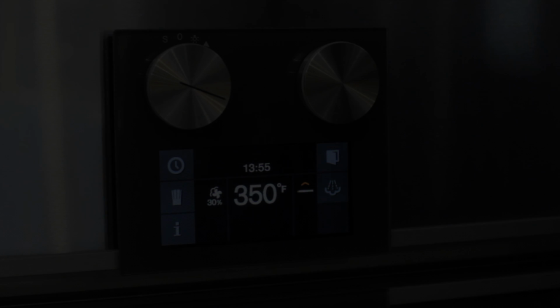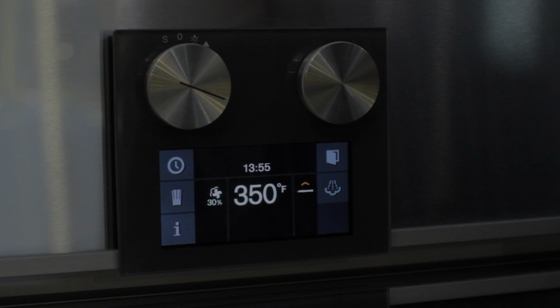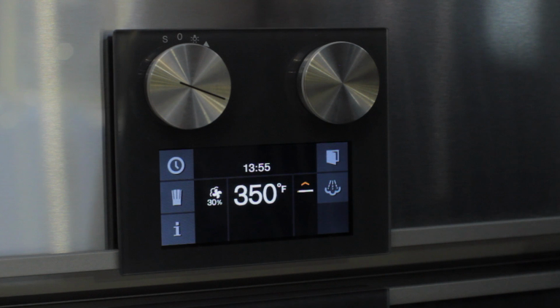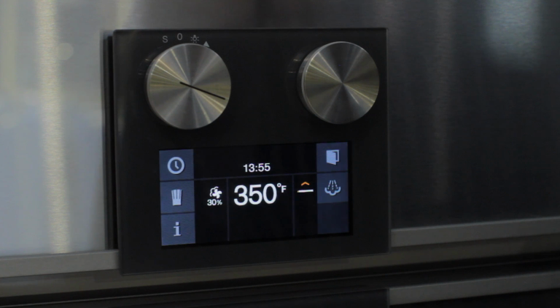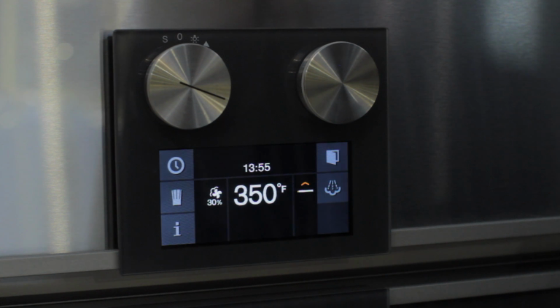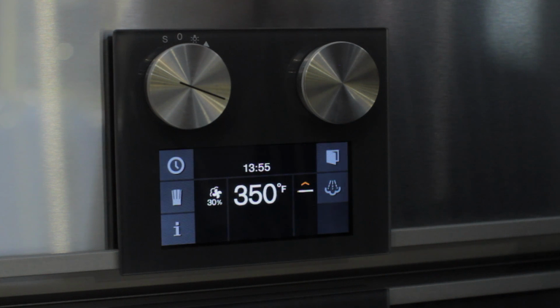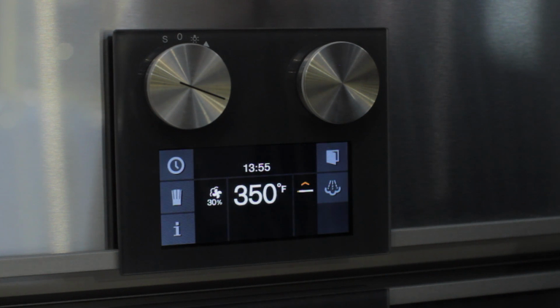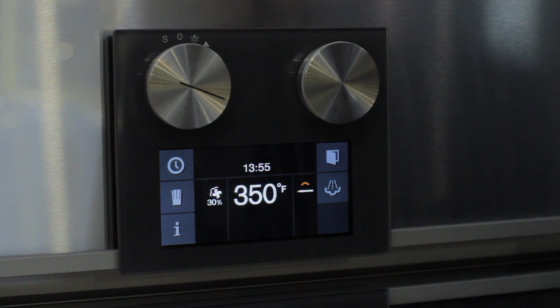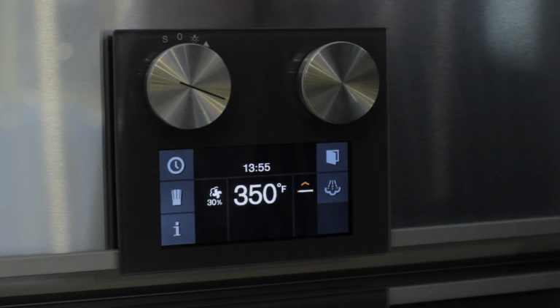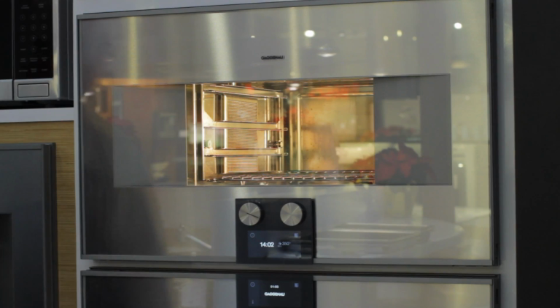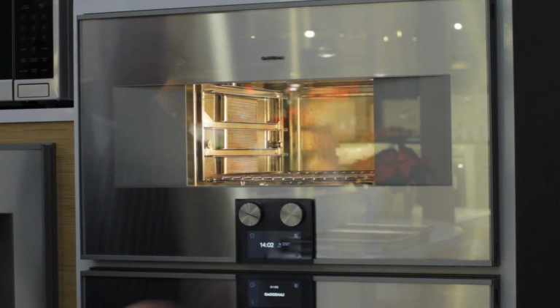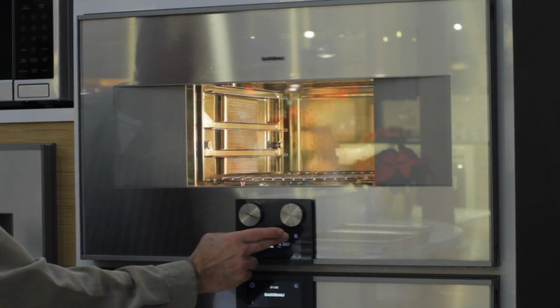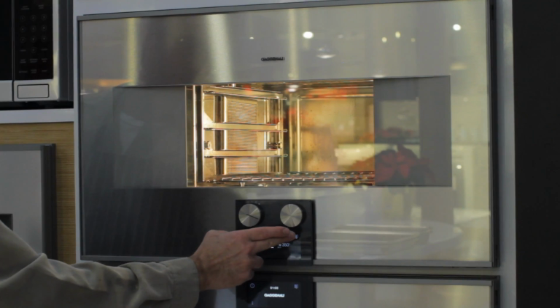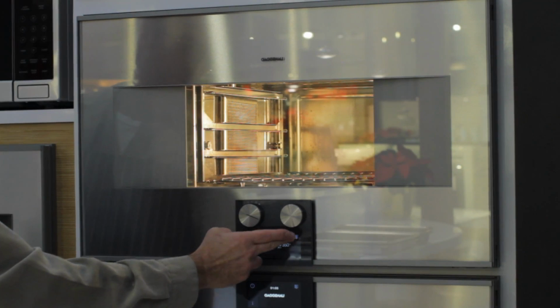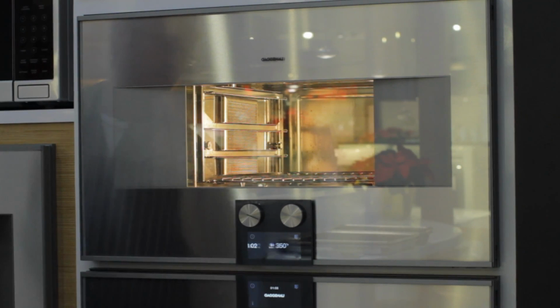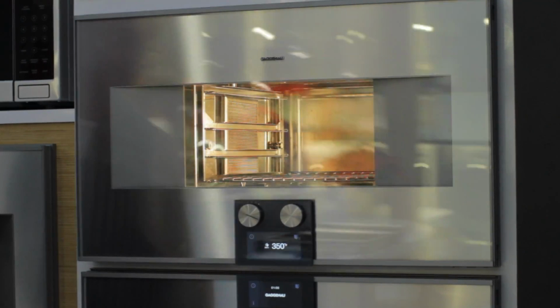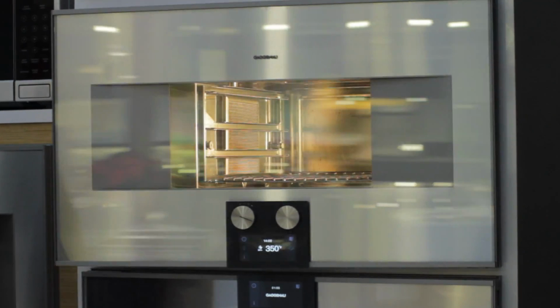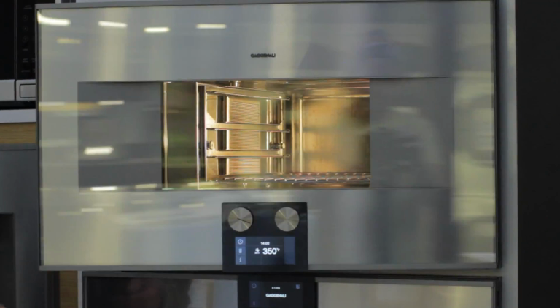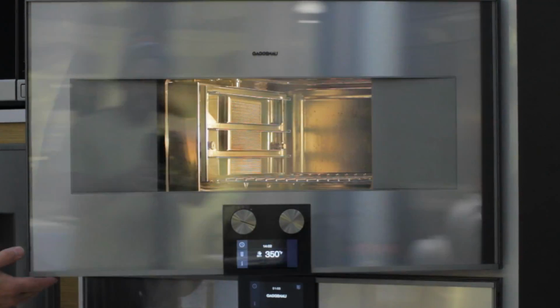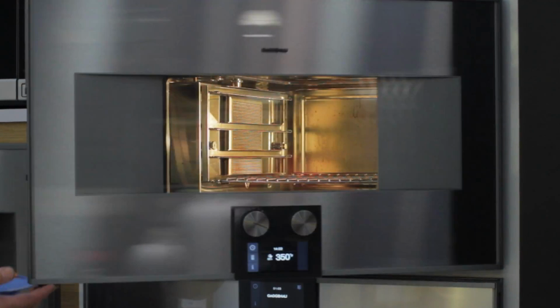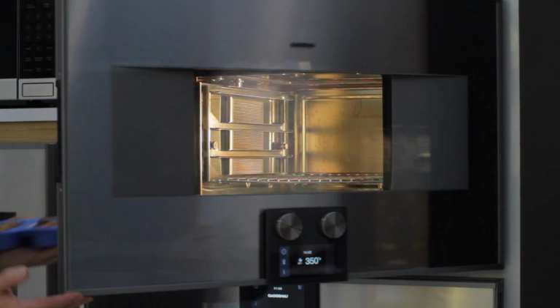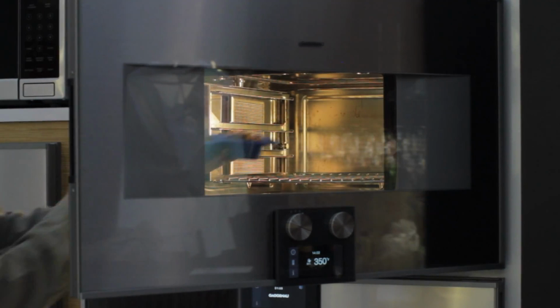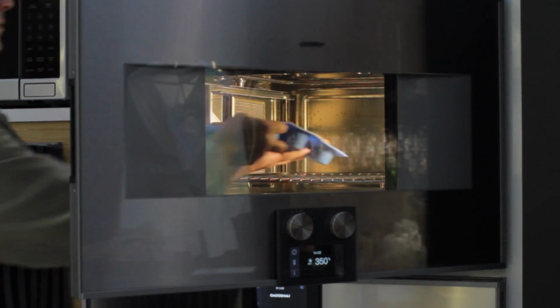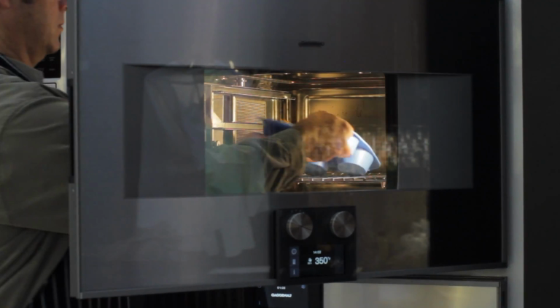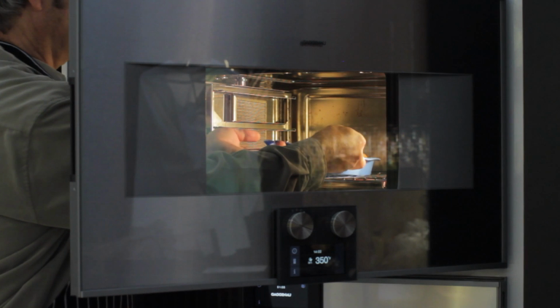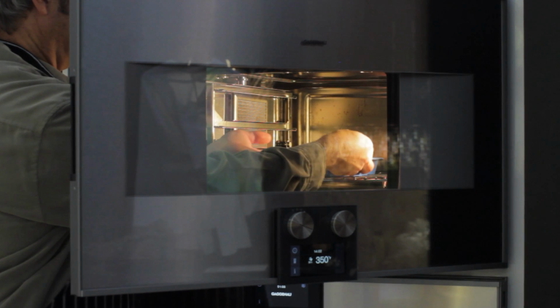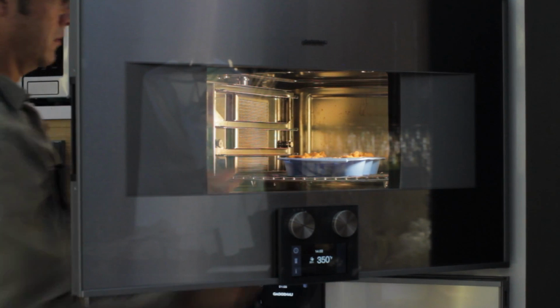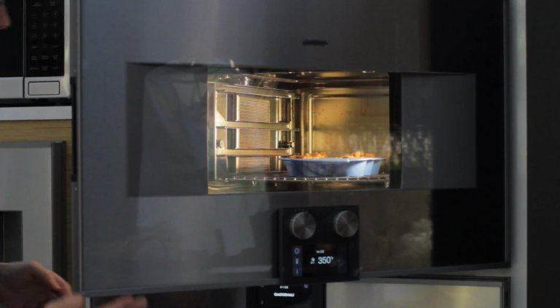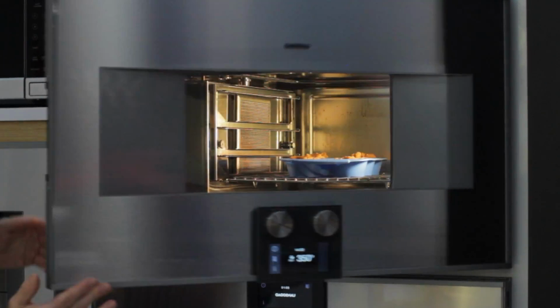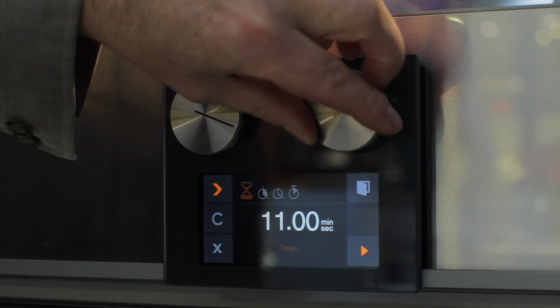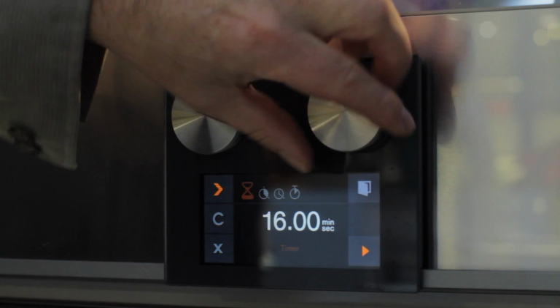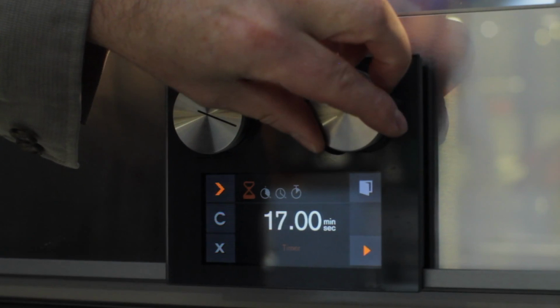When baking muffins, select a combination convection steam mode with a low moisture percentage. Adjust to the recipe's temperature. When the preheat has been reached, add your muffins to the rack and set your timer.